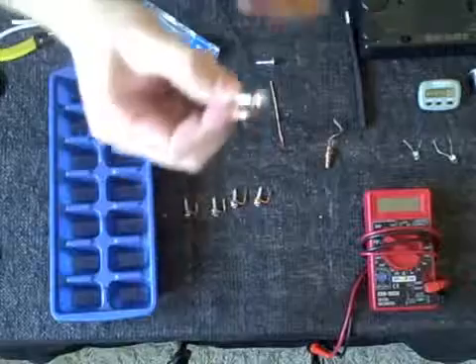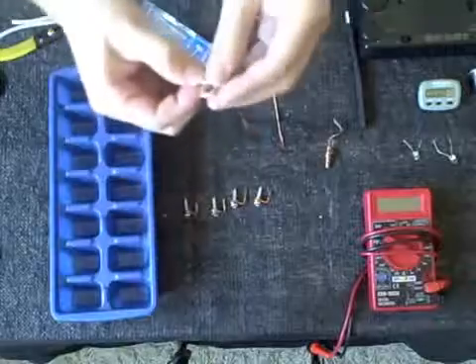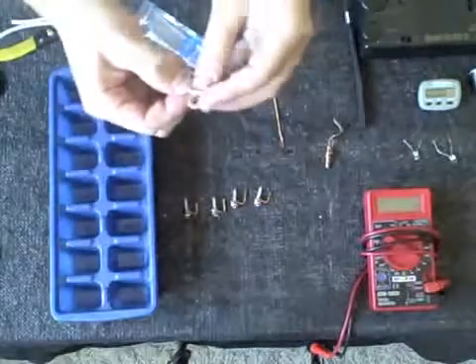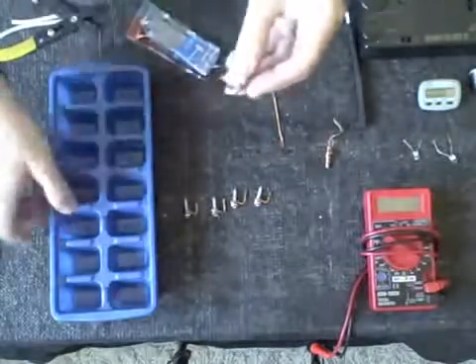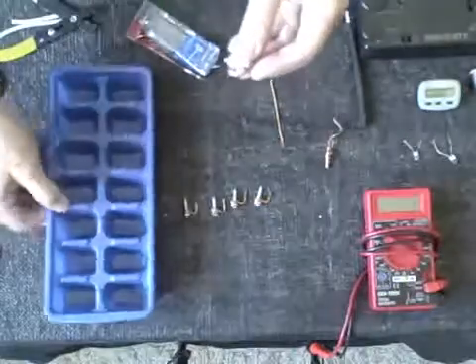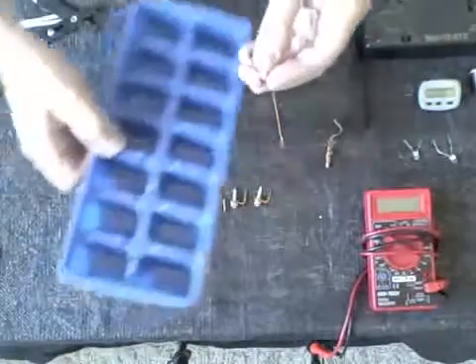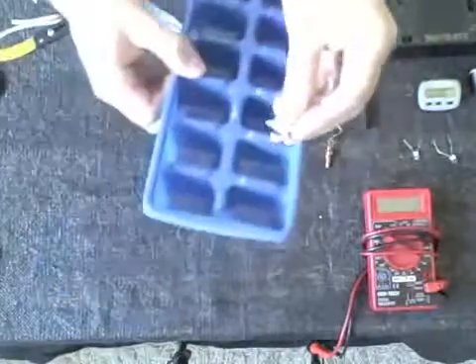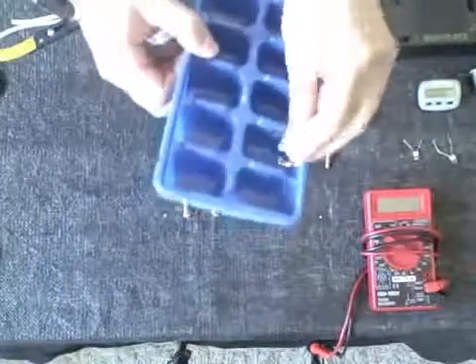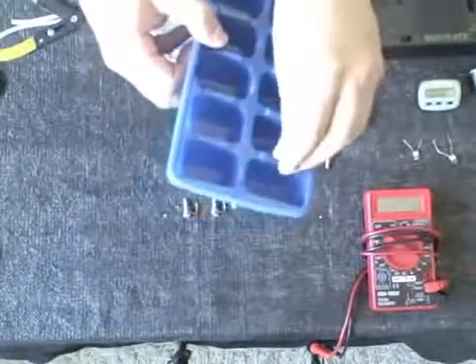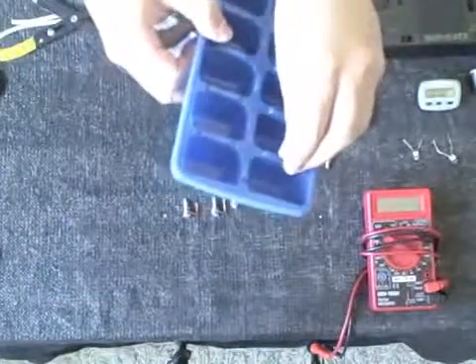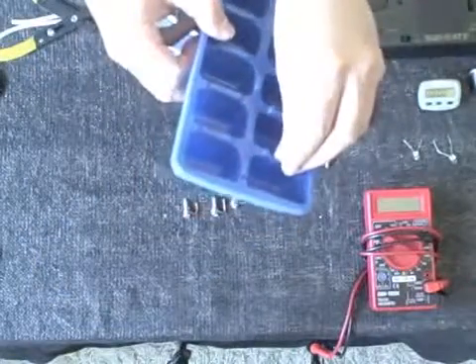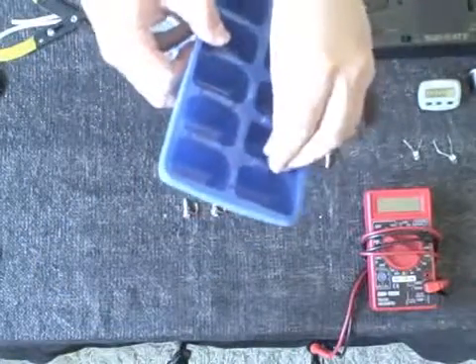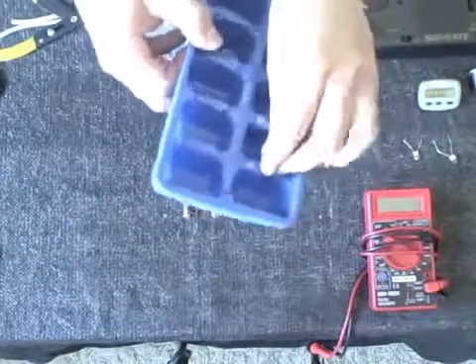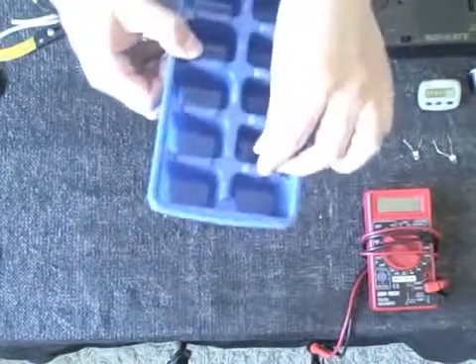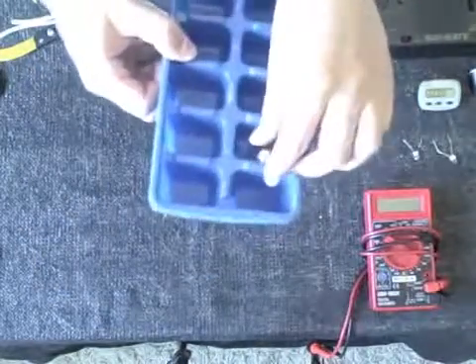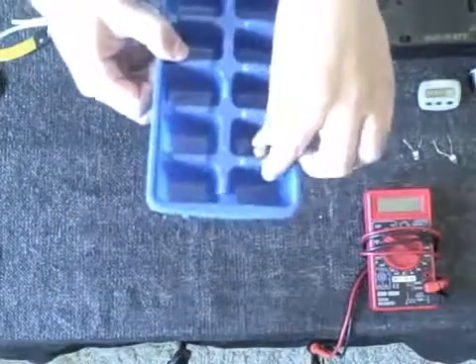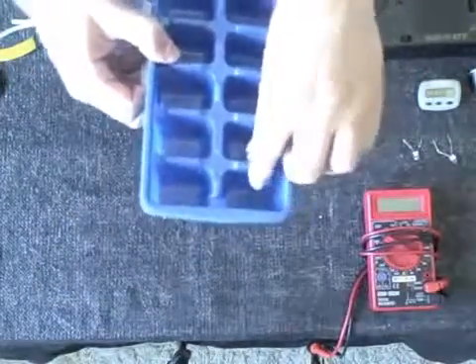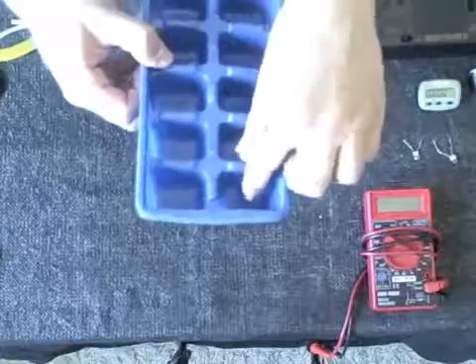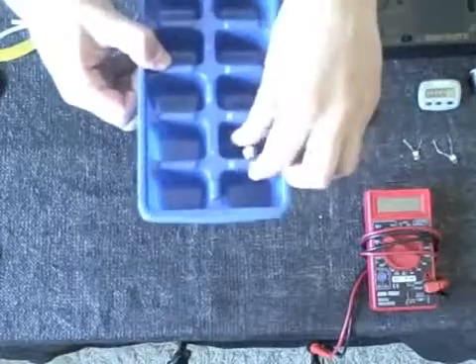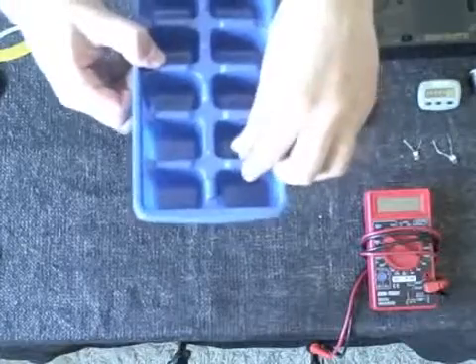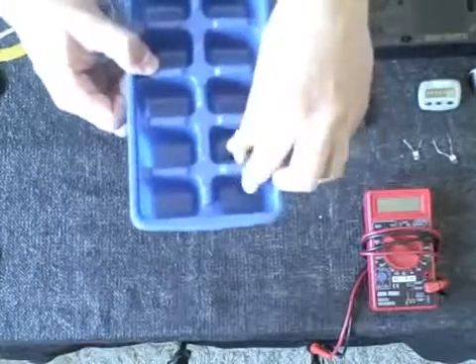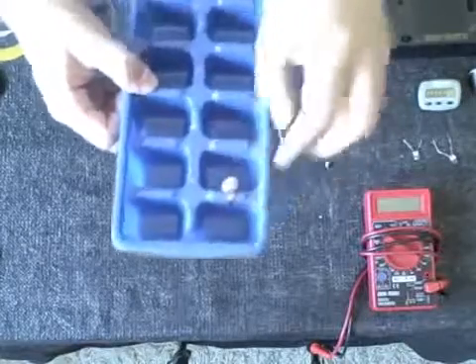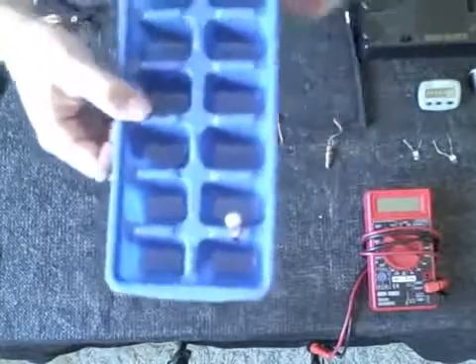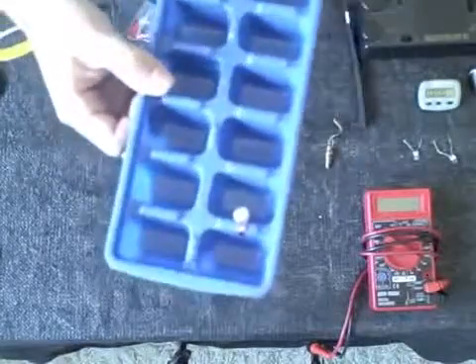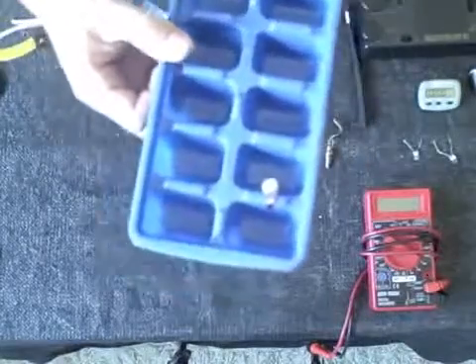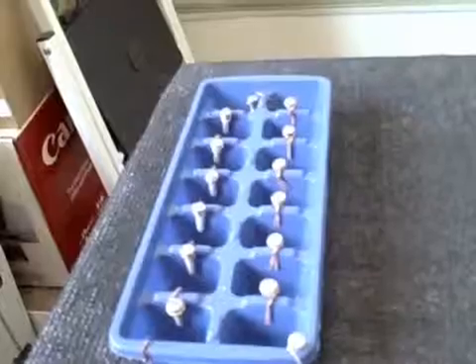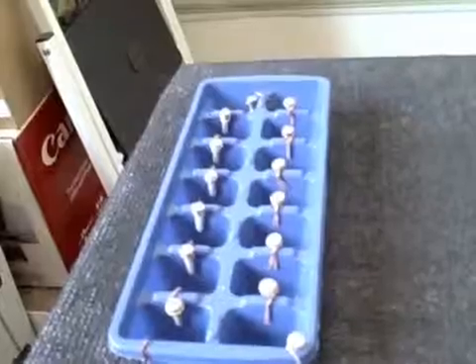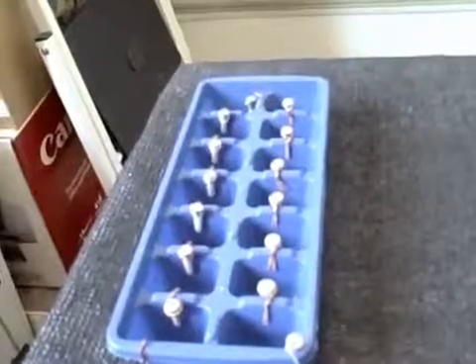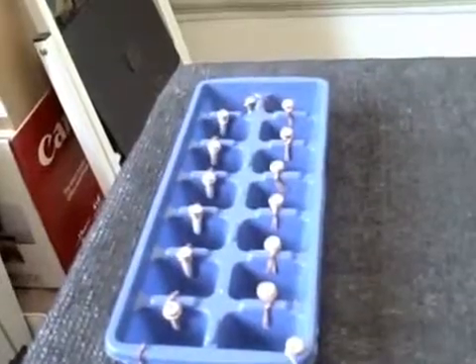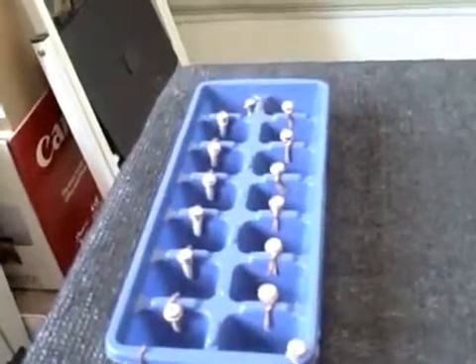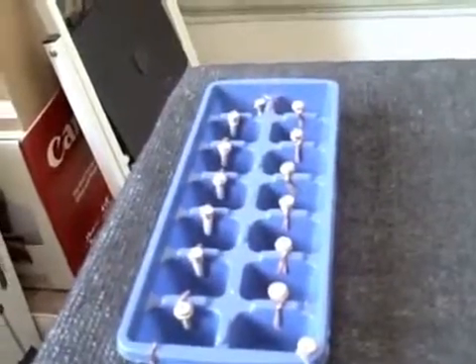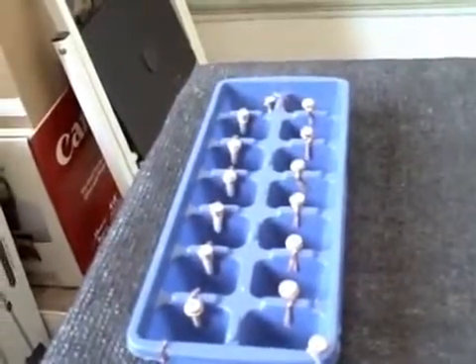All you have to do now is put that on there like that, and here's the completed battery.